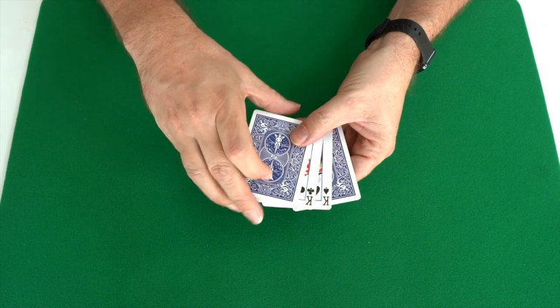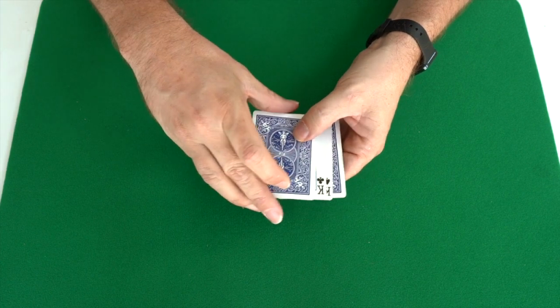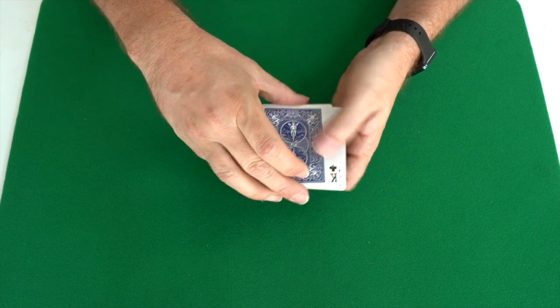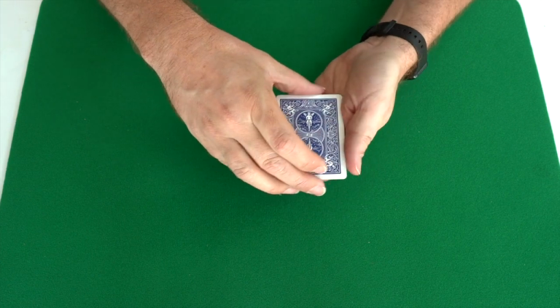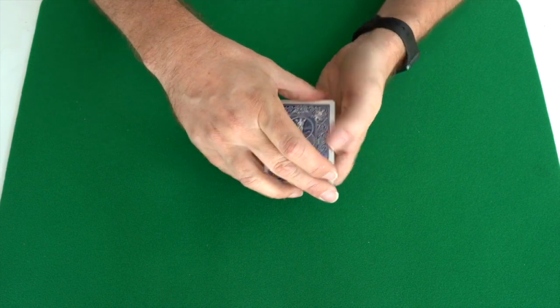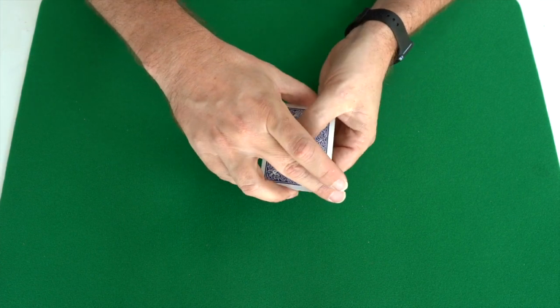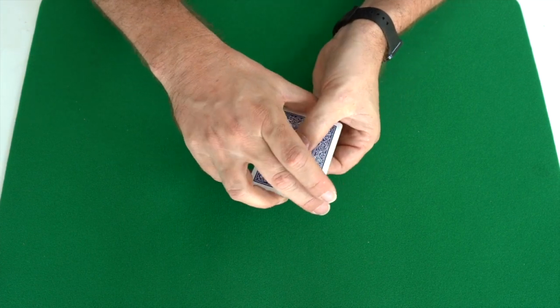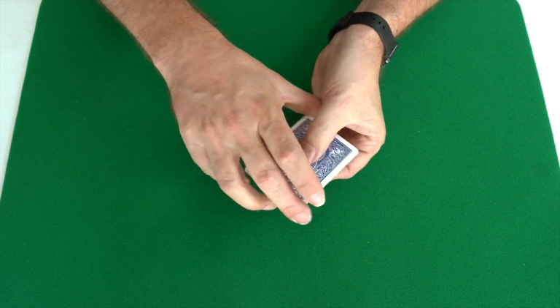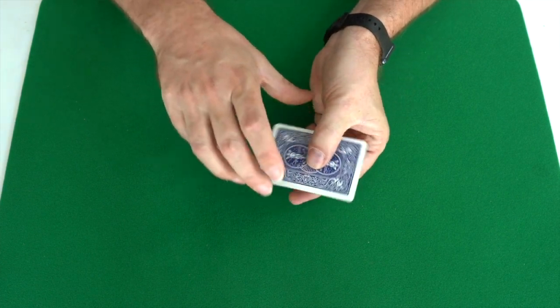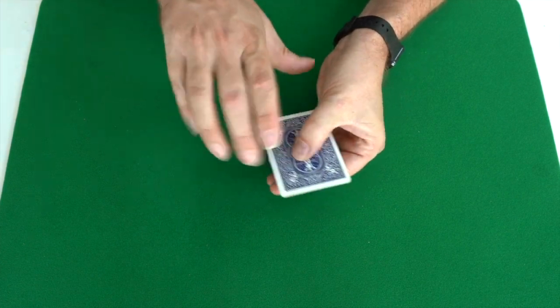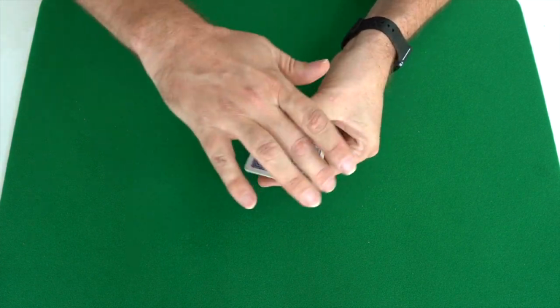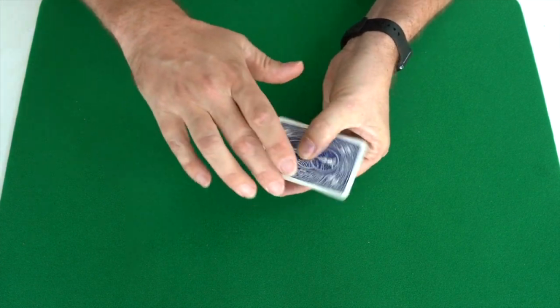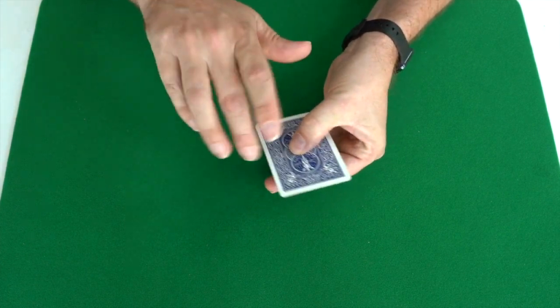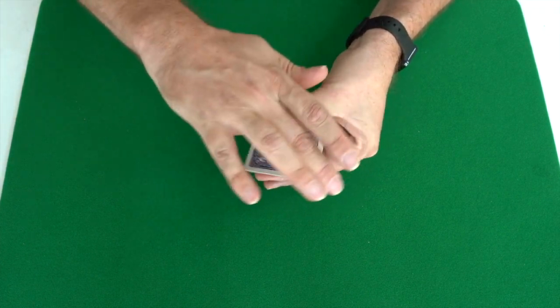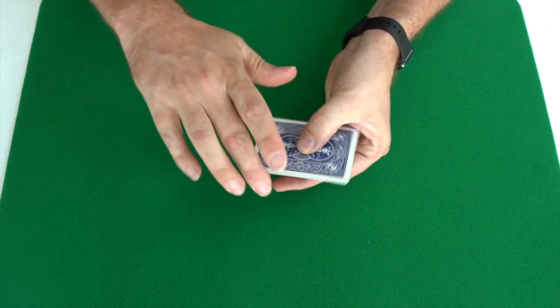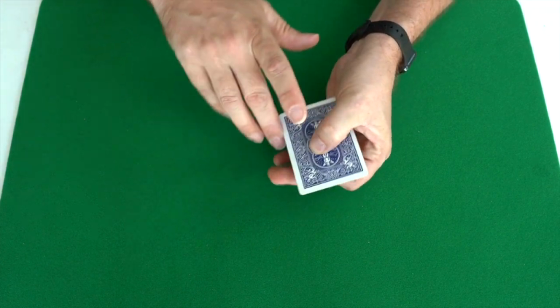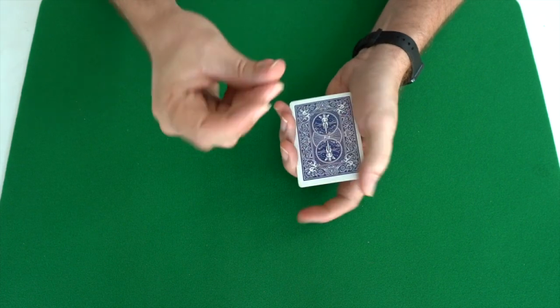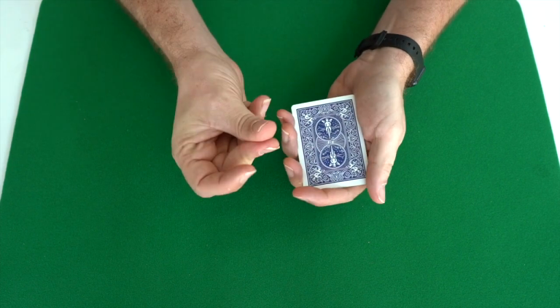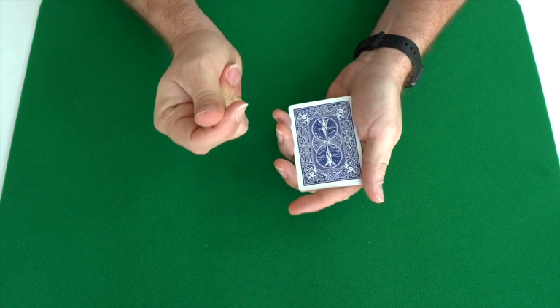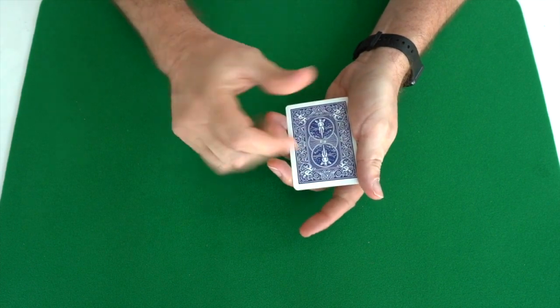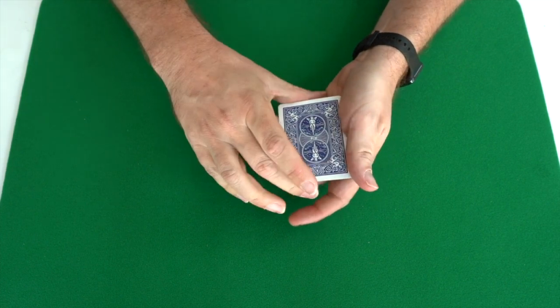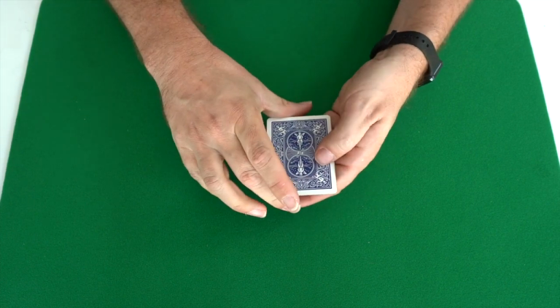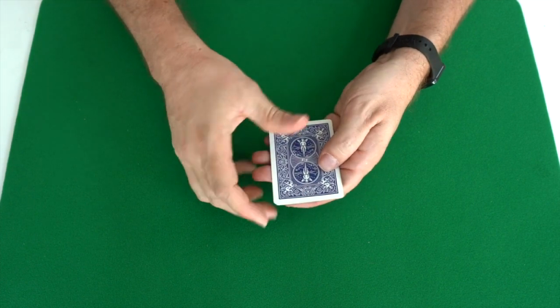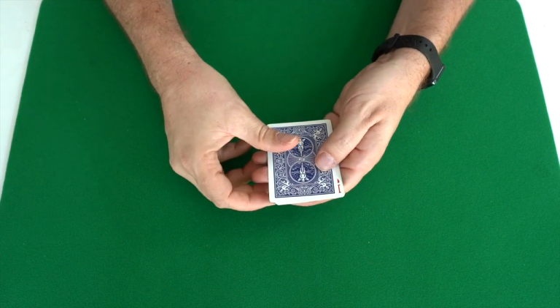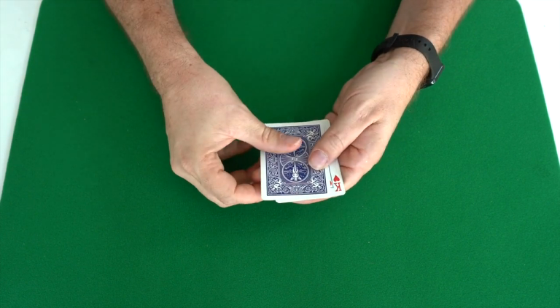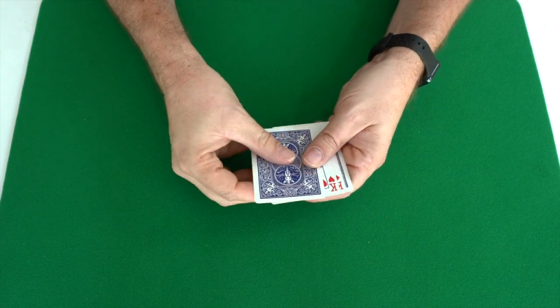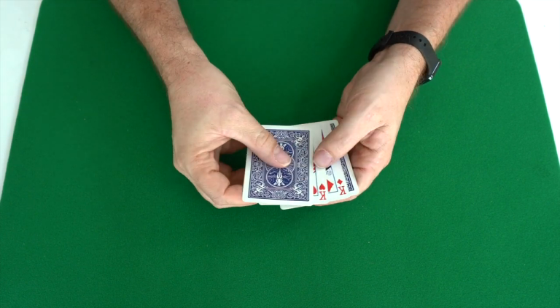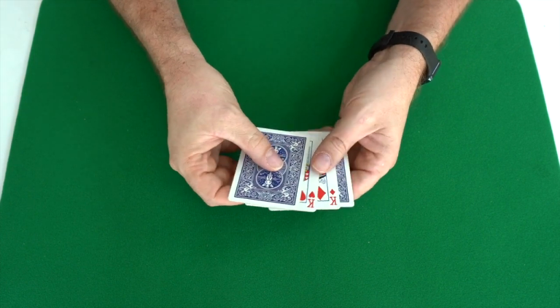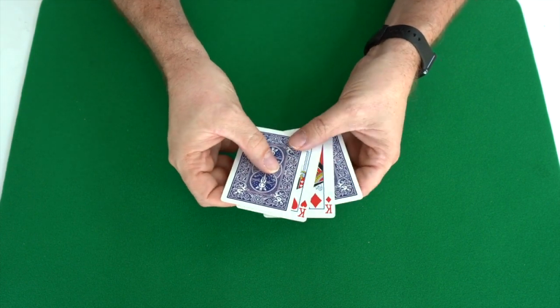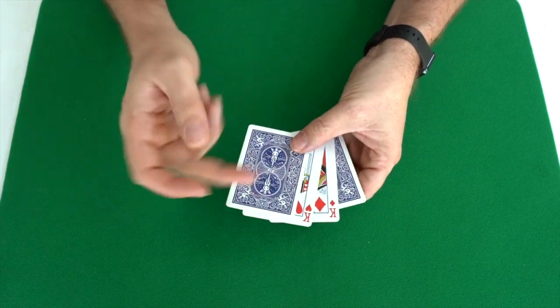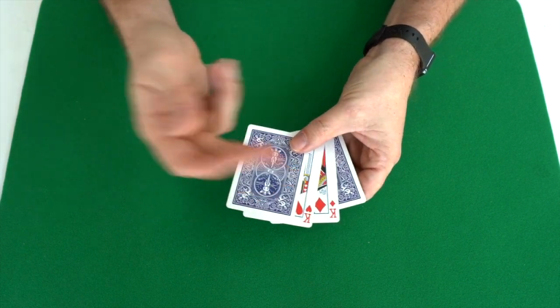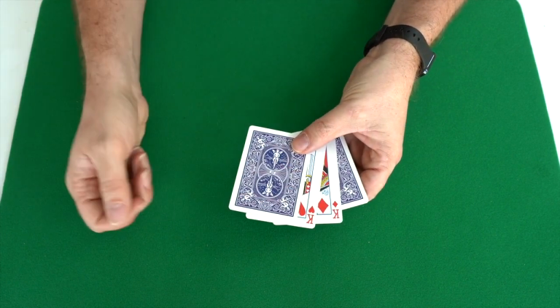Now all I have to do is turn the cards a bit like this, snap my fingers, and the black kings jump to the sides and the red kings jump to the middle.